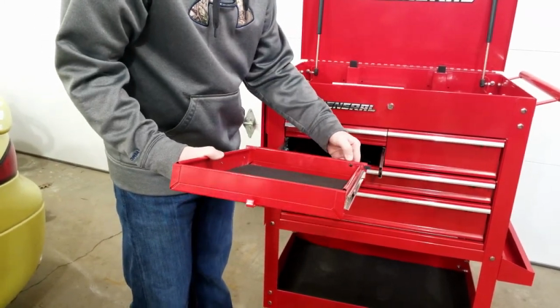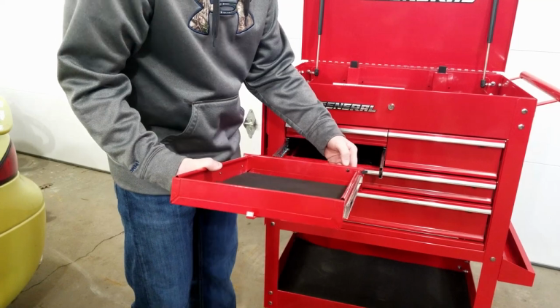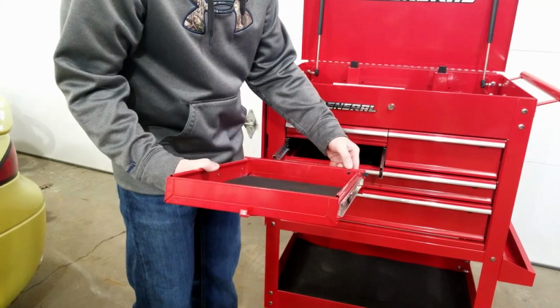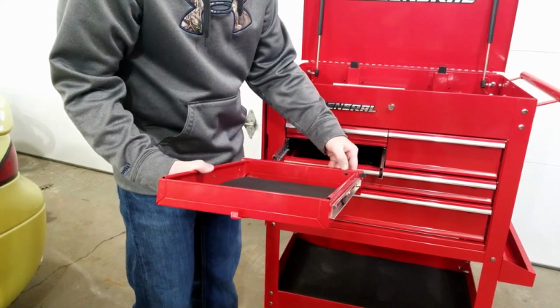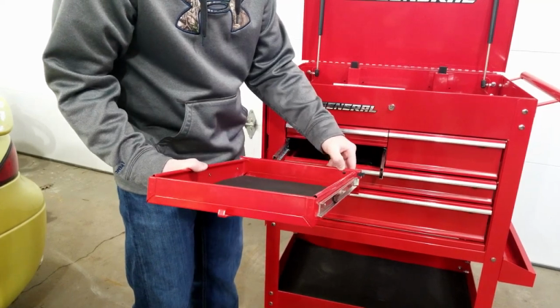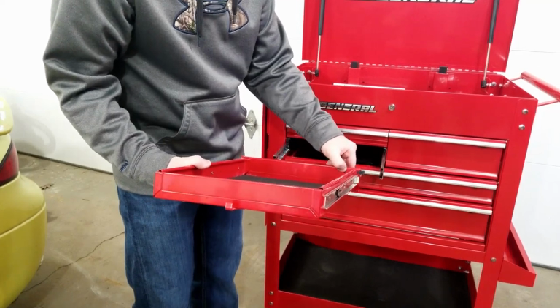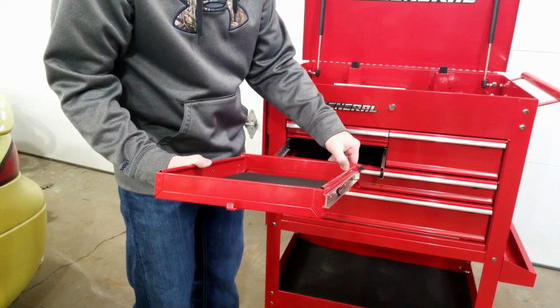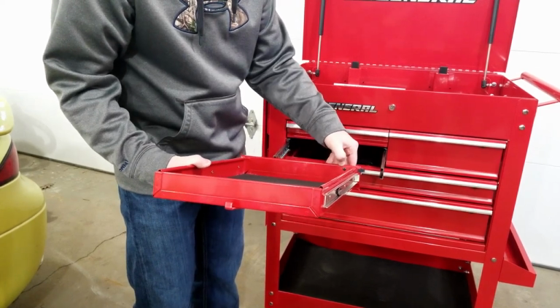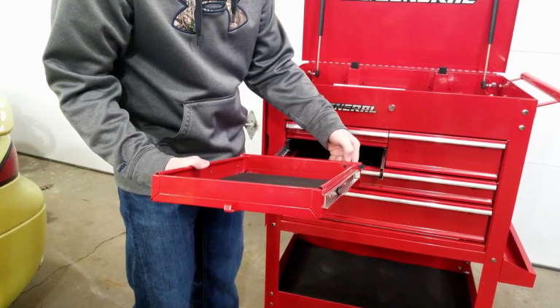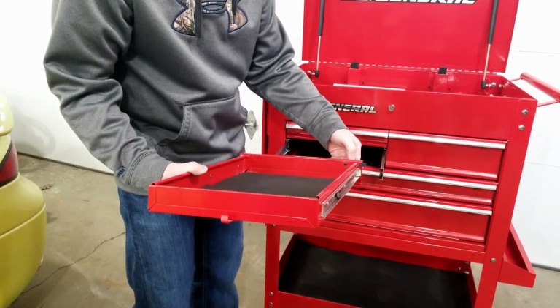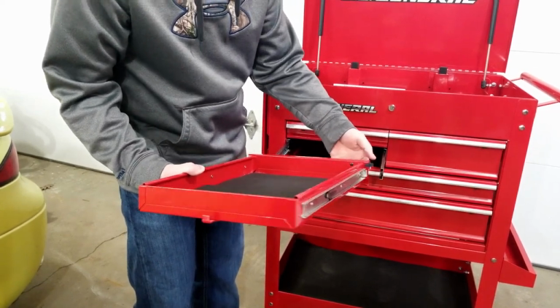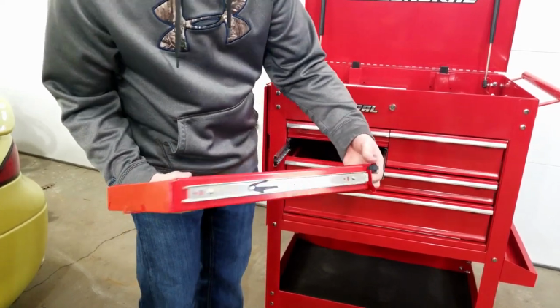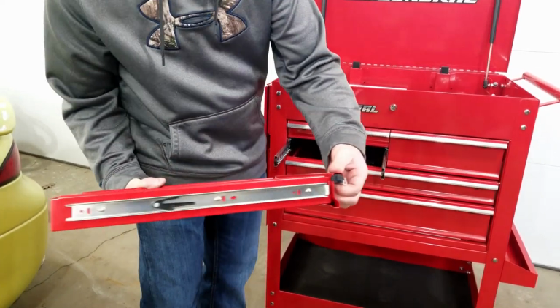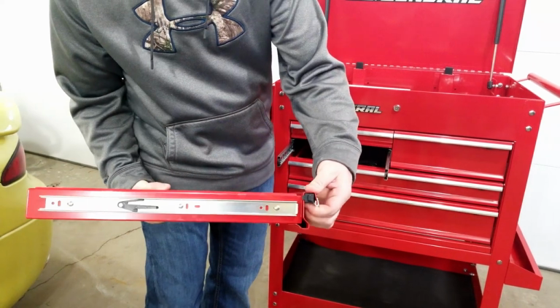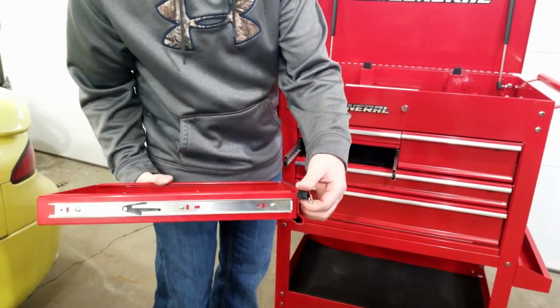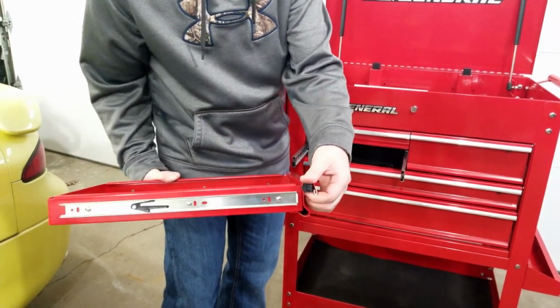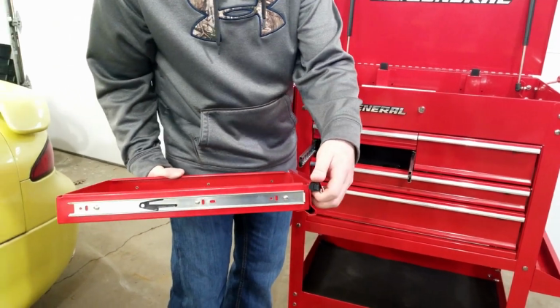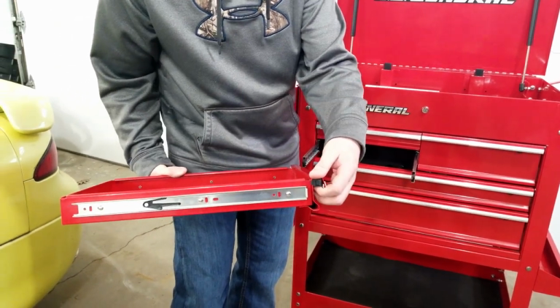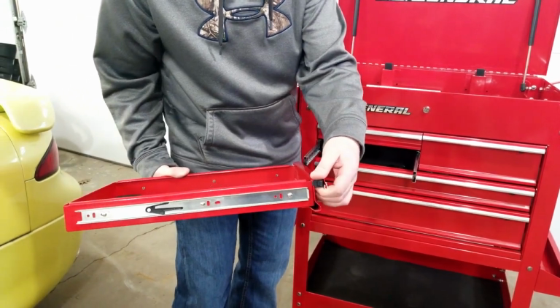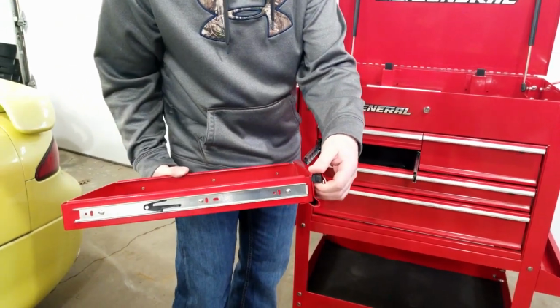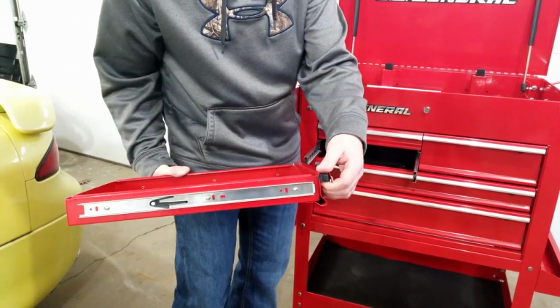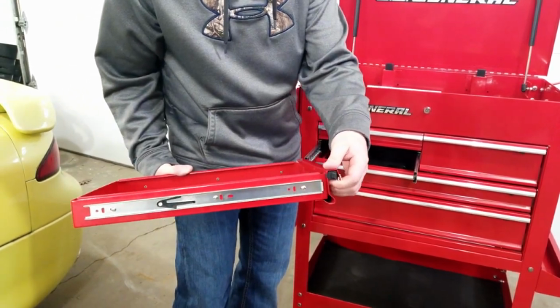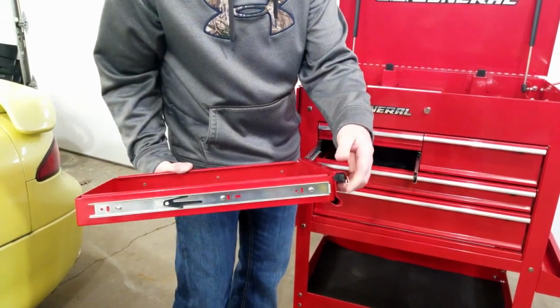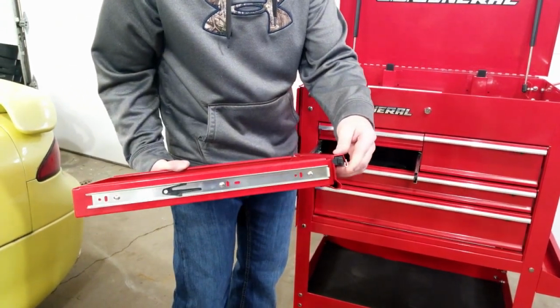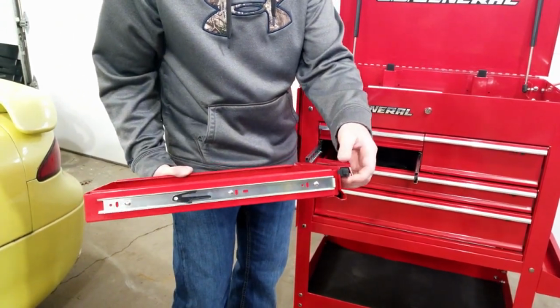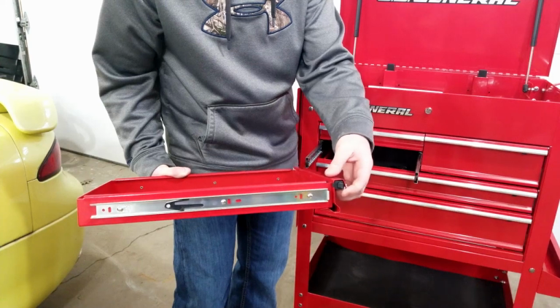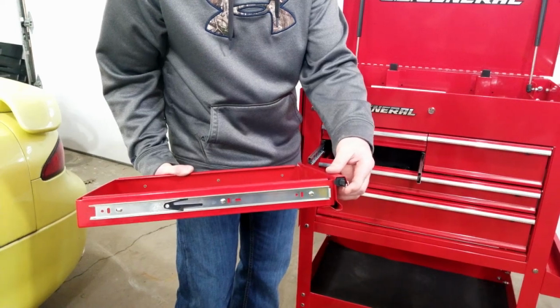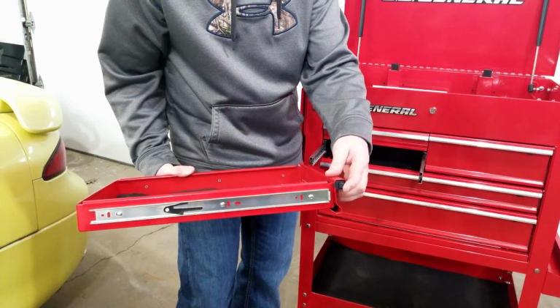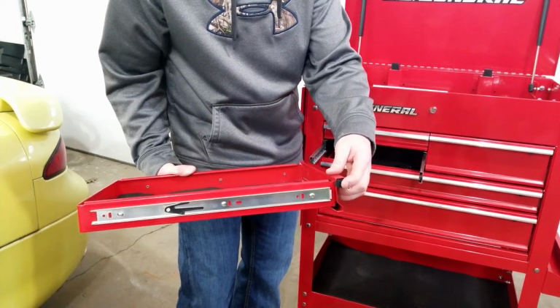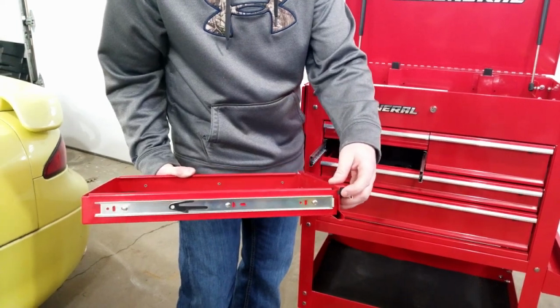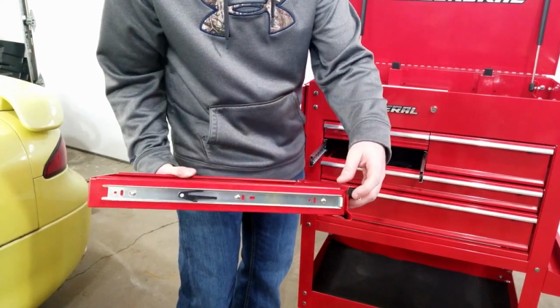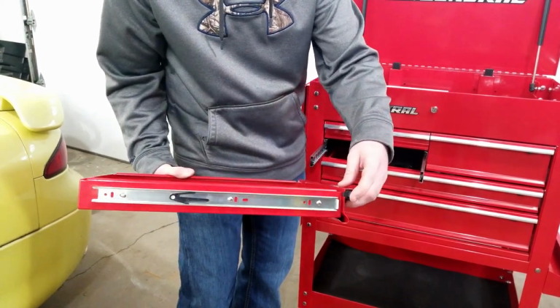If you open your drawer and look at the back side of it, you'll see a small black plastic rivet. It's plastic, so you can just drill it out and then the entire plastic mechanism should slide out of the drawer. Remember, this way is a lot more permanent than just bypassing them like I'm about to show you now.